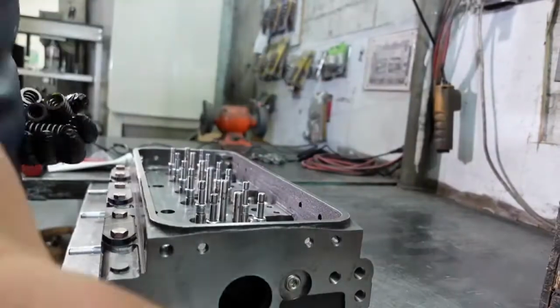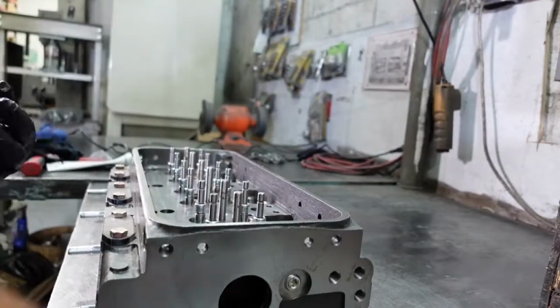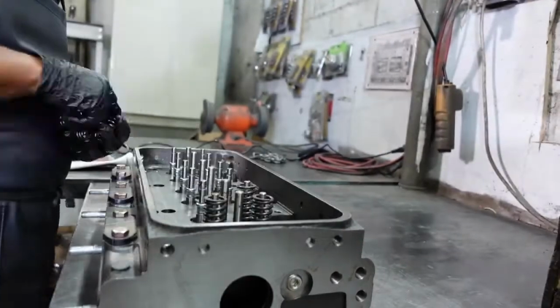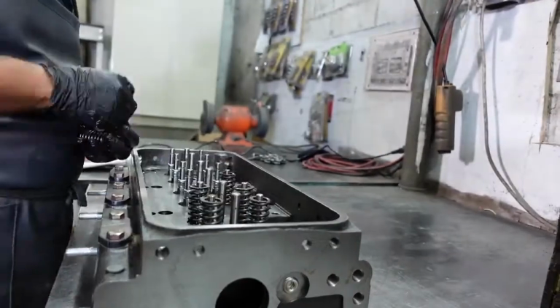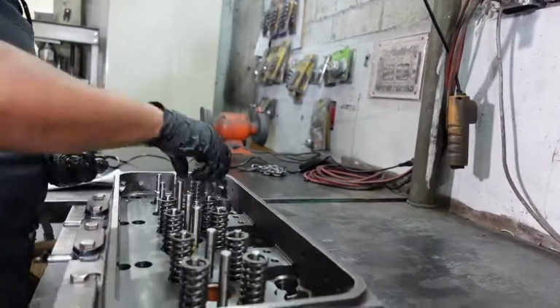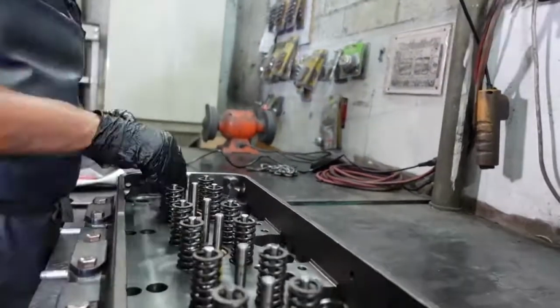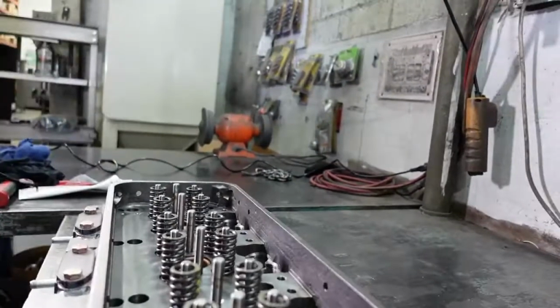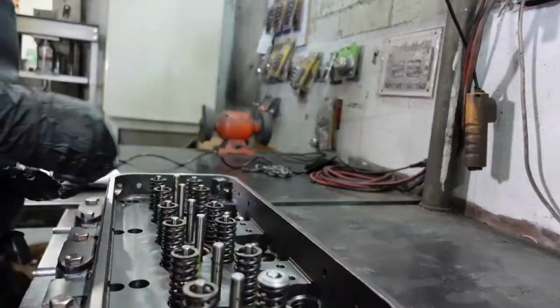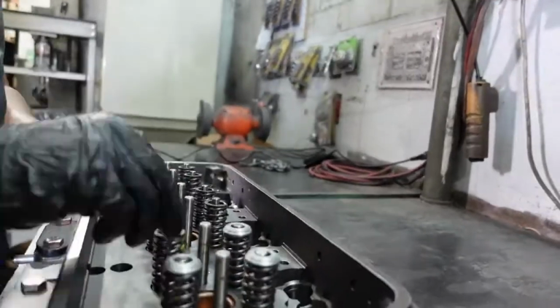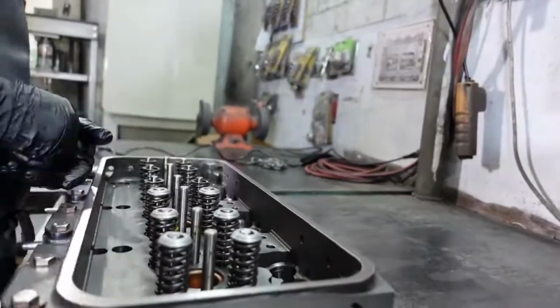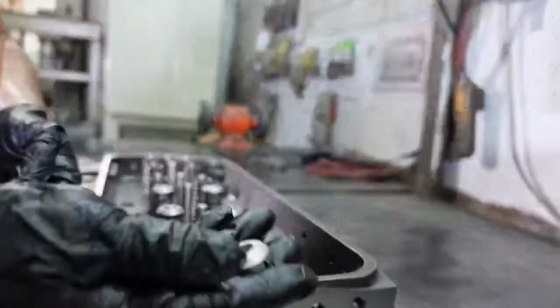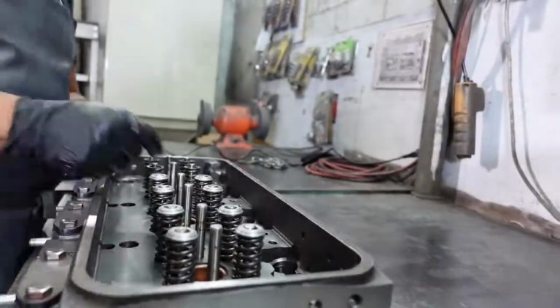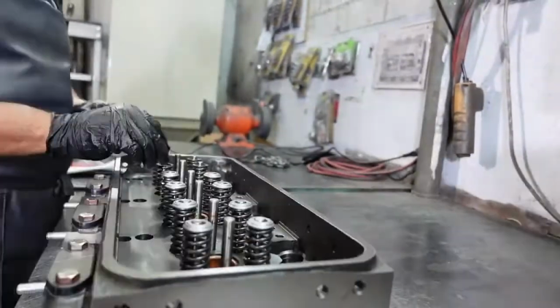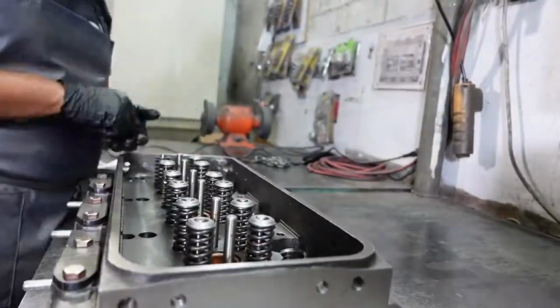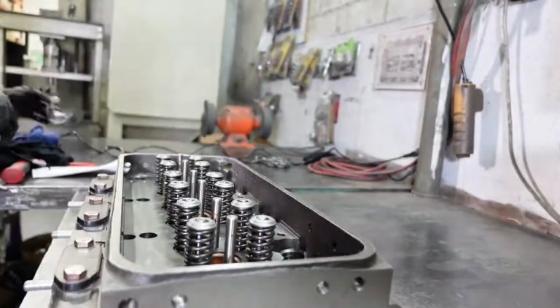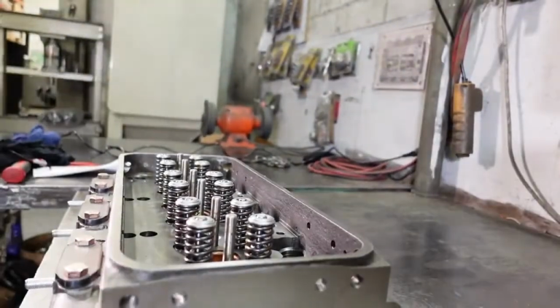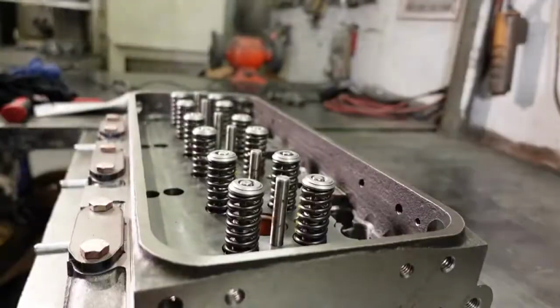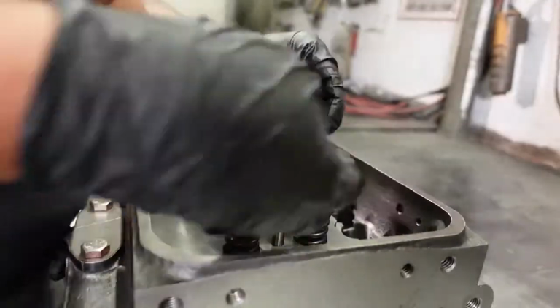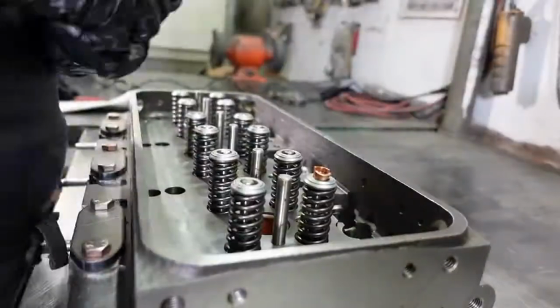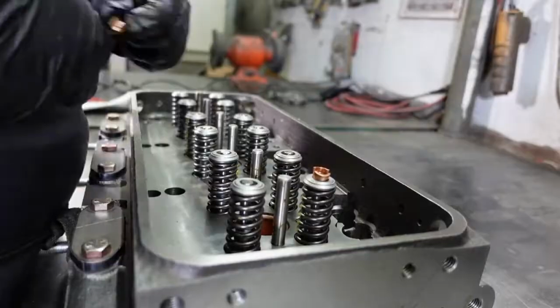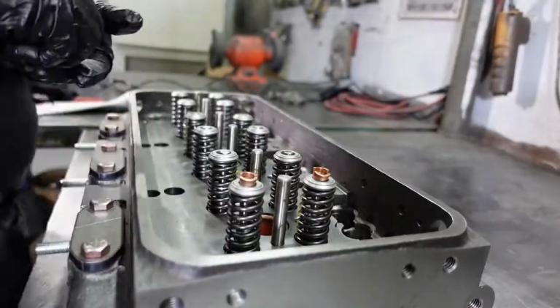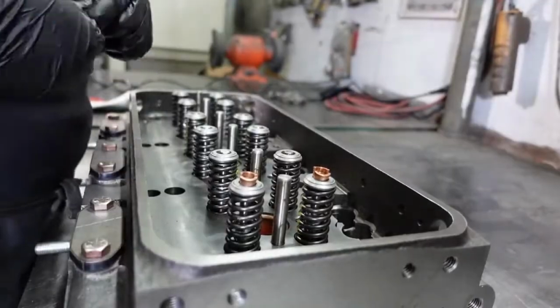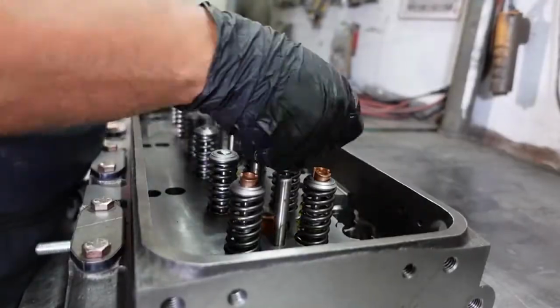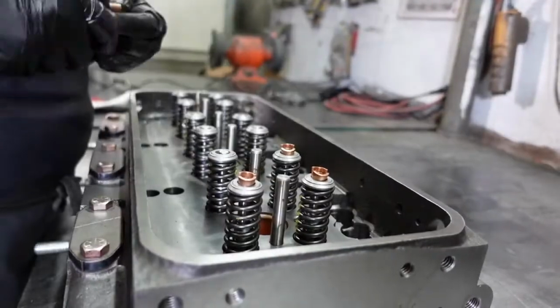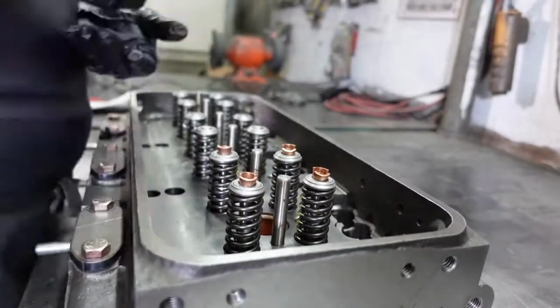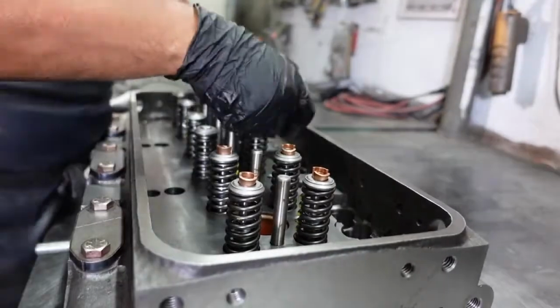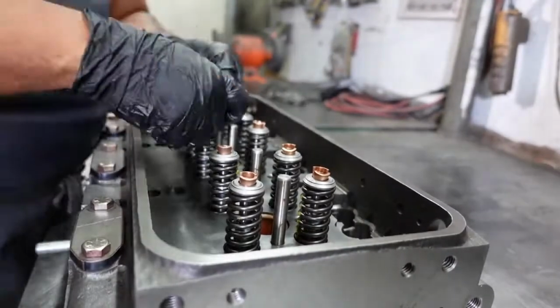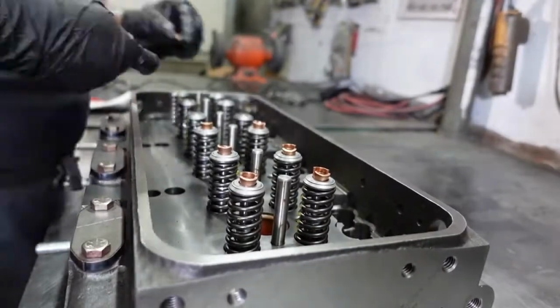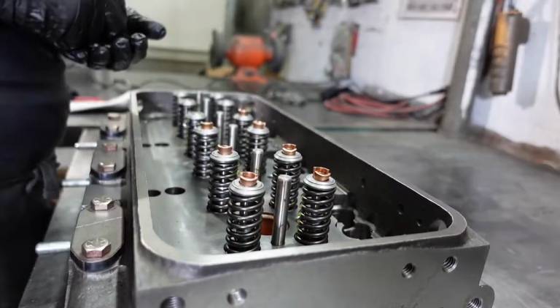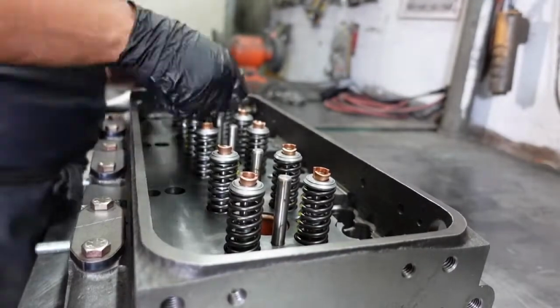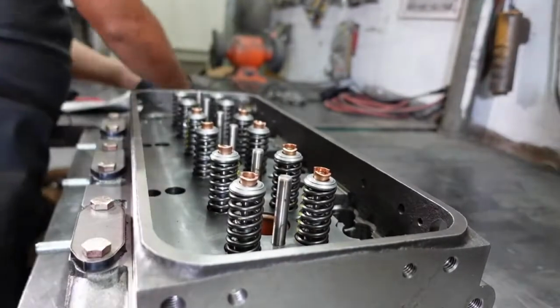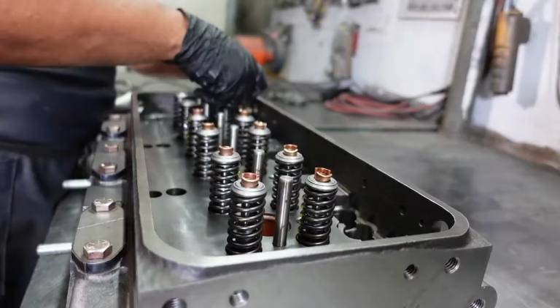Now he will install the valve springs by installing the valve cap and valve keepers. To compress the springs he will use the J745 tool, which is threaded into the rocker shaft bolt holes in the cylinder head.